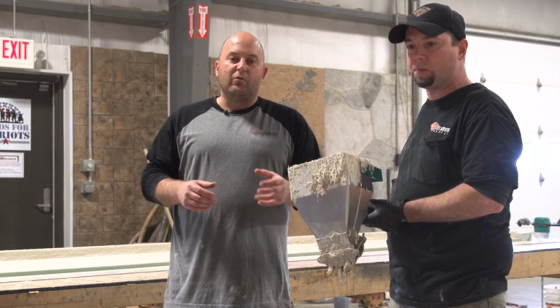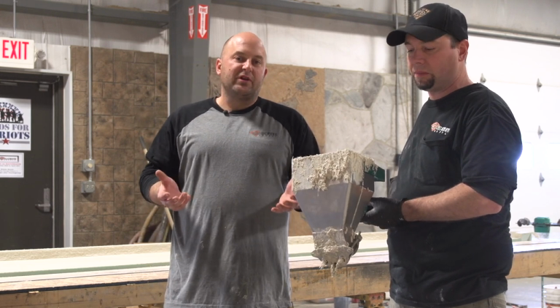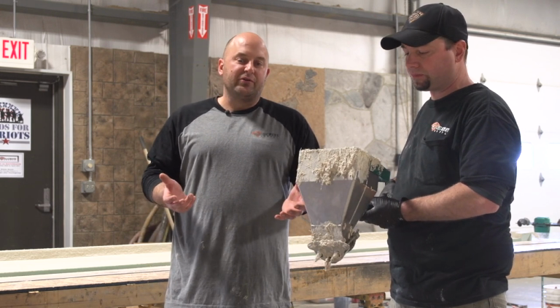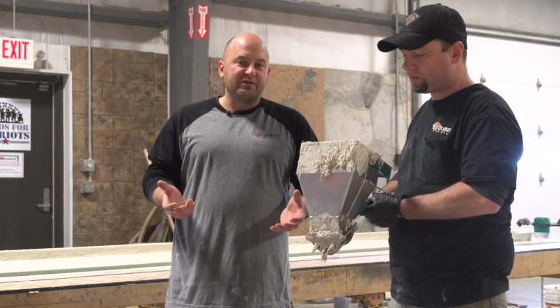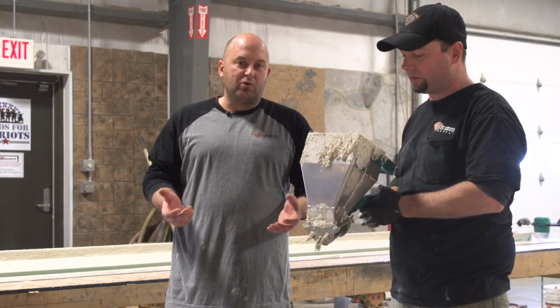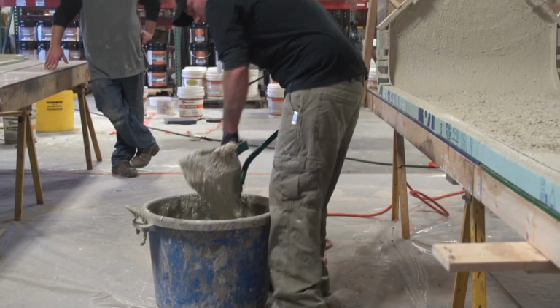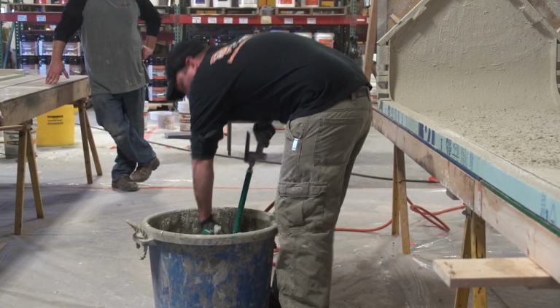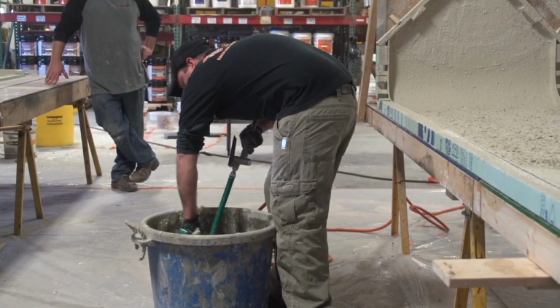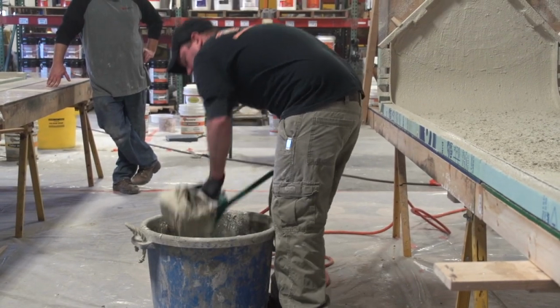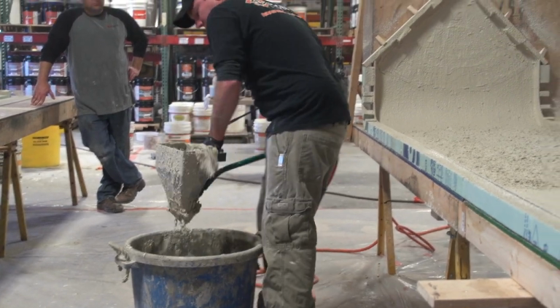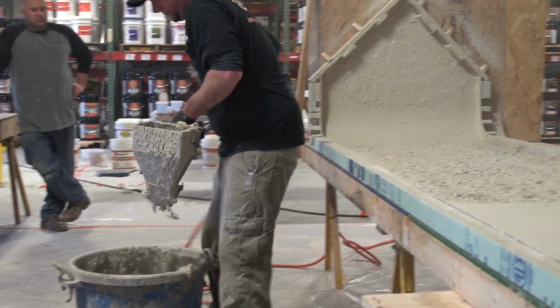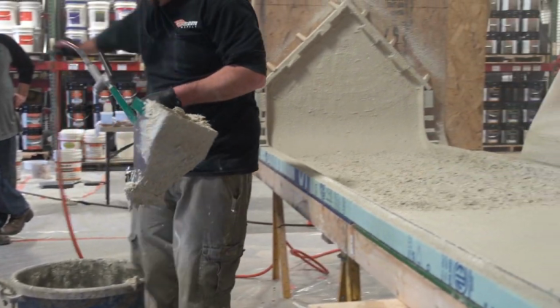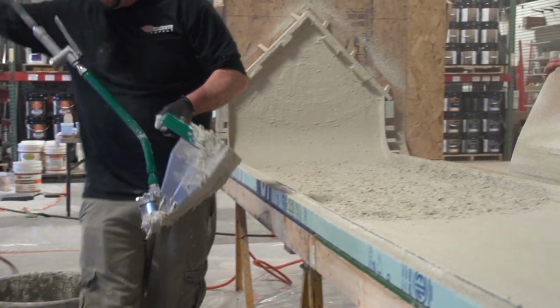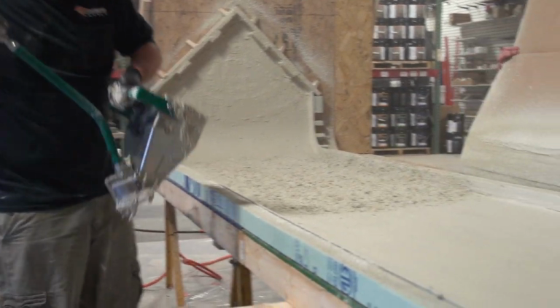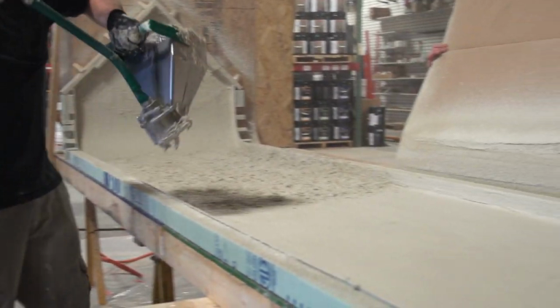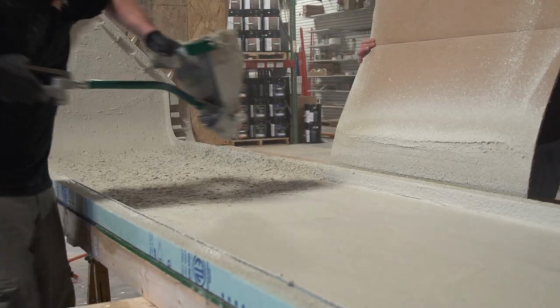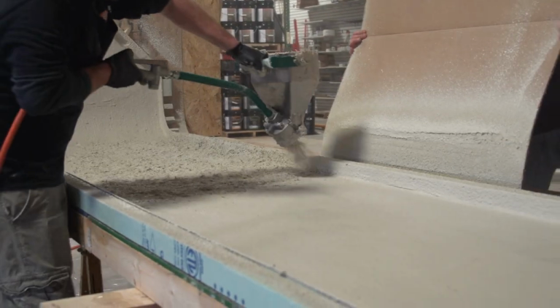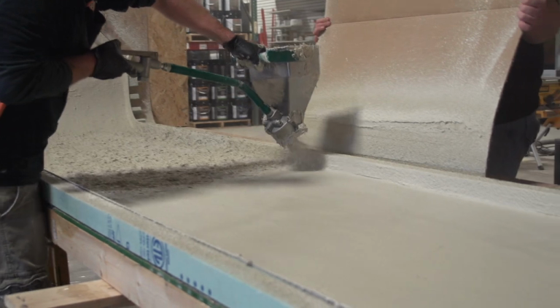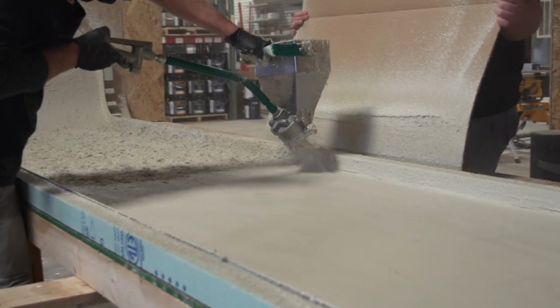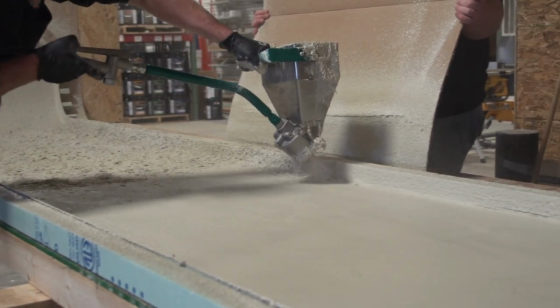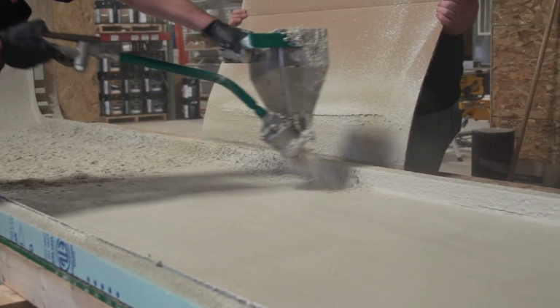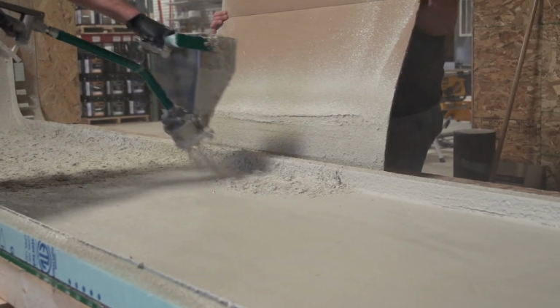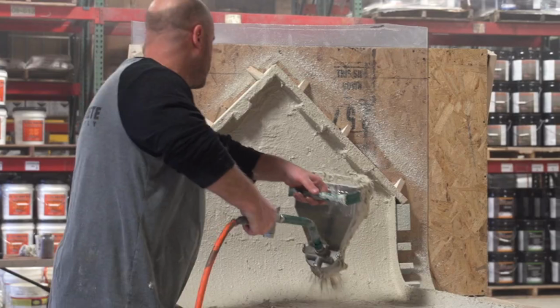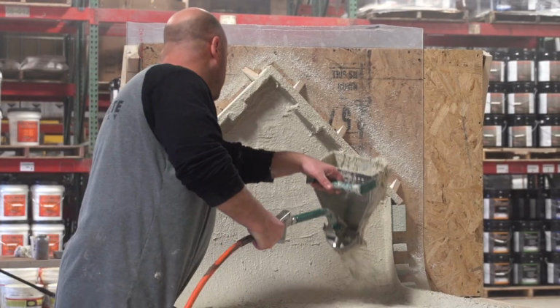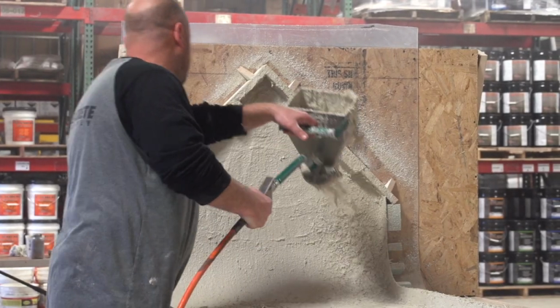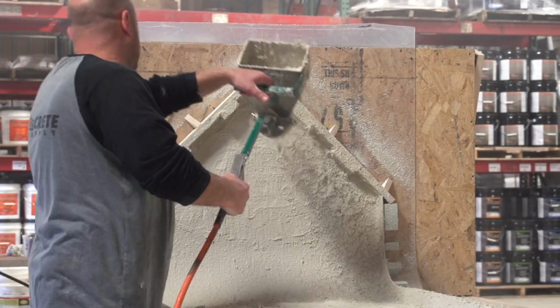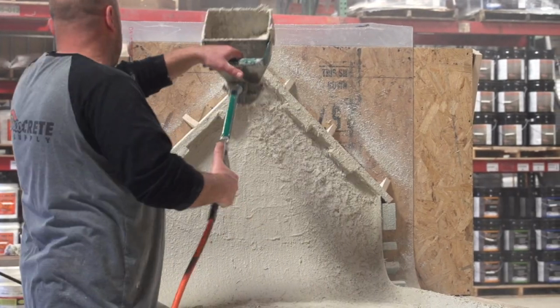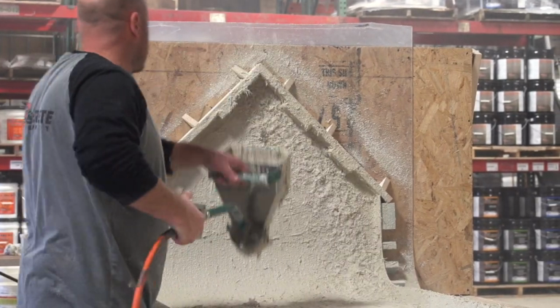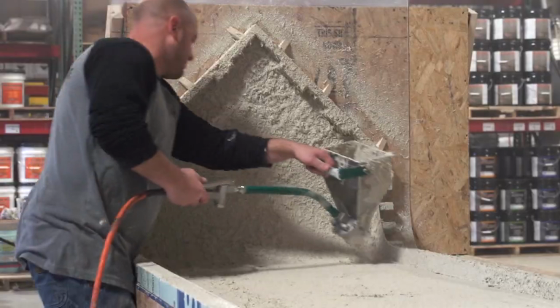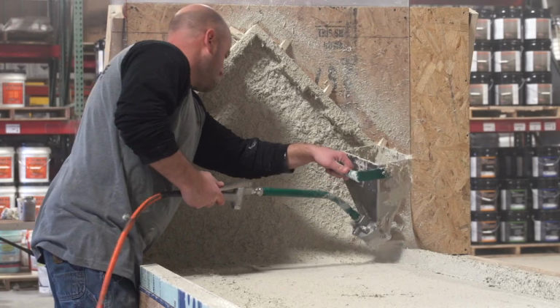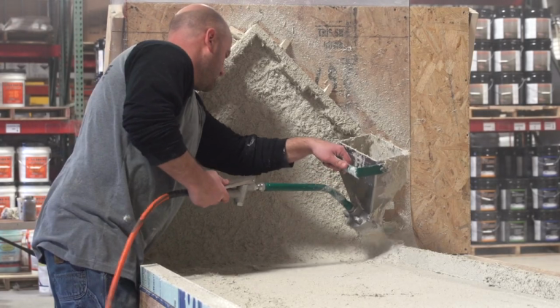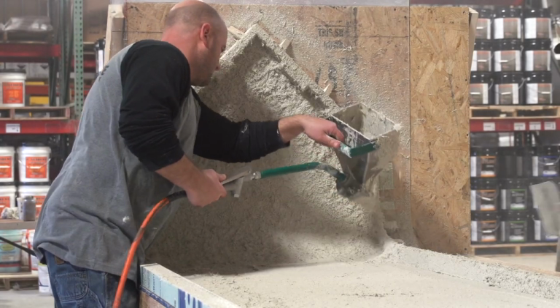What Jeff's going to be able to do with this tool is spray the GFRC on there, and it's going to want to stick to it a lot better. We can layer it a little bit better, especially for this. It's also good for just putting GFRC down fast.